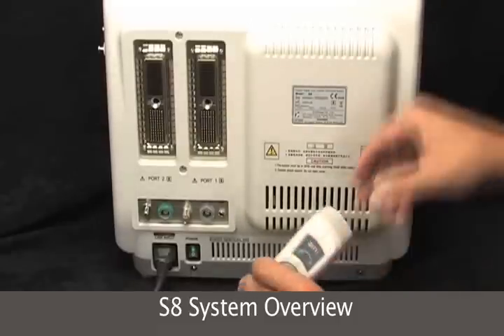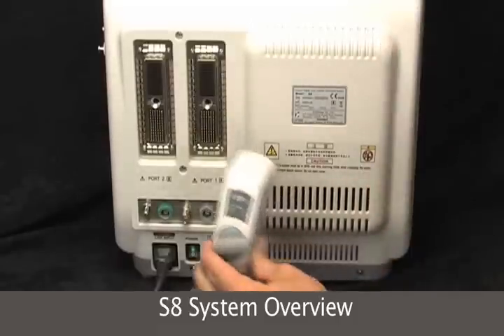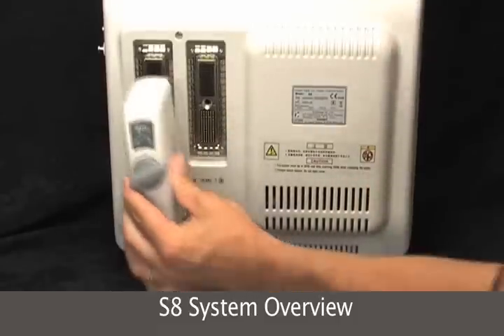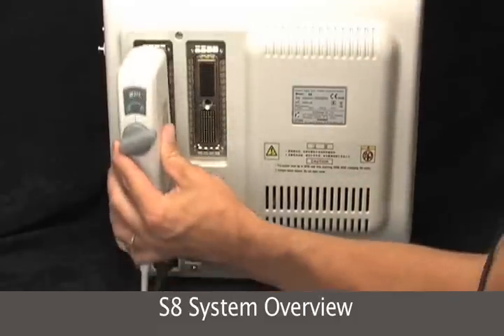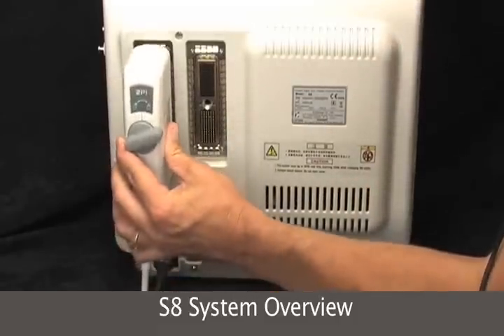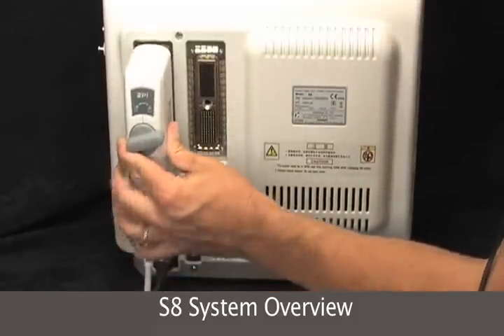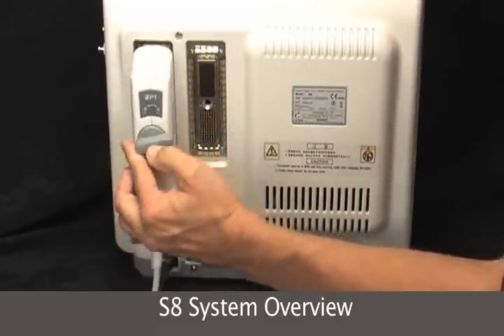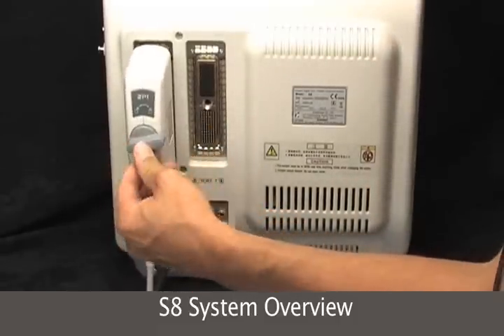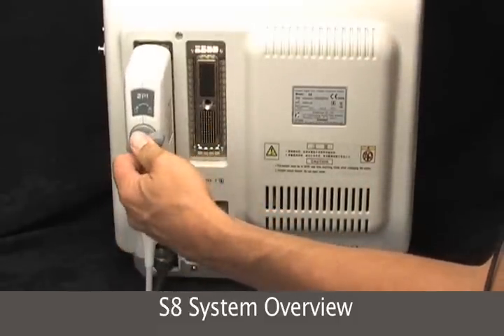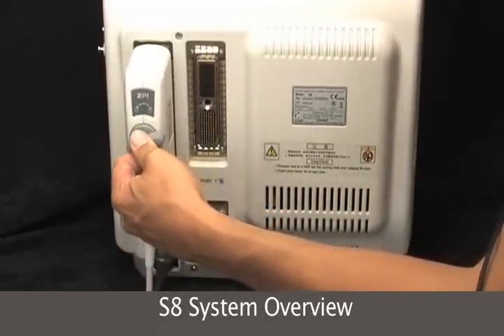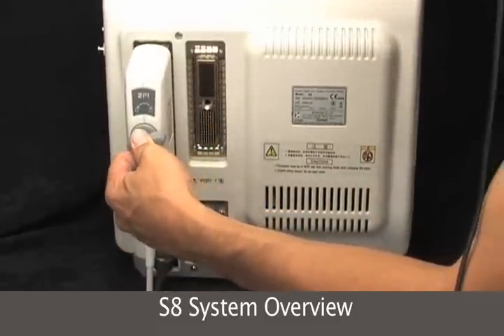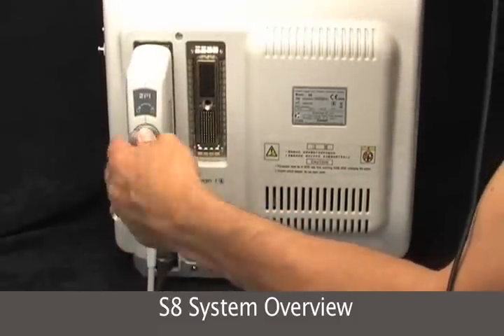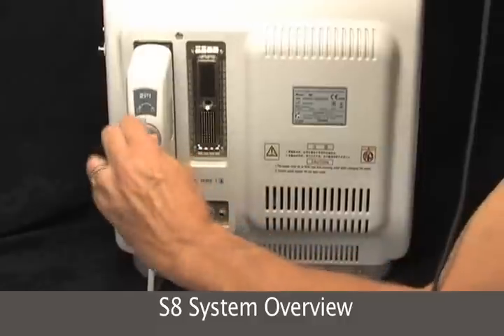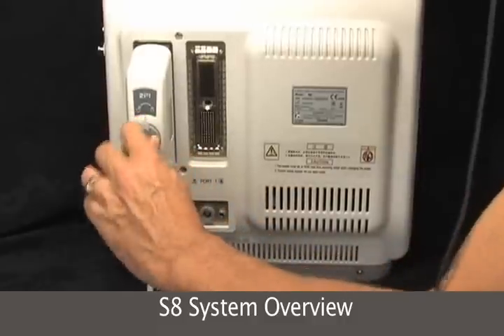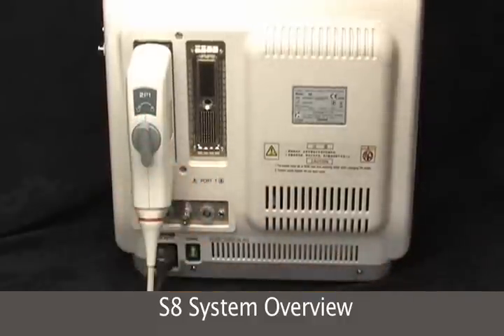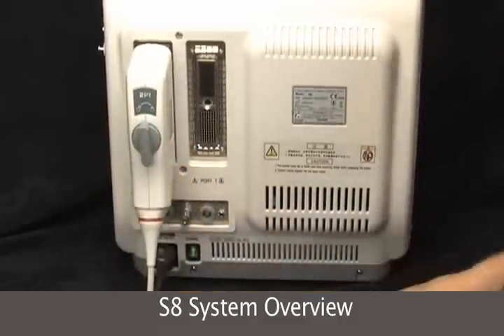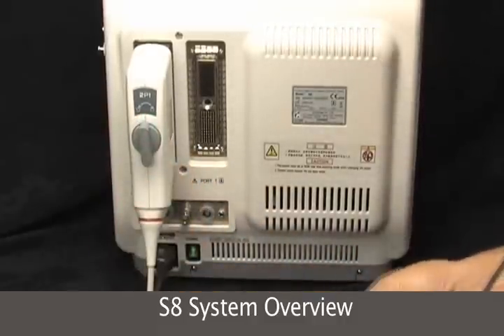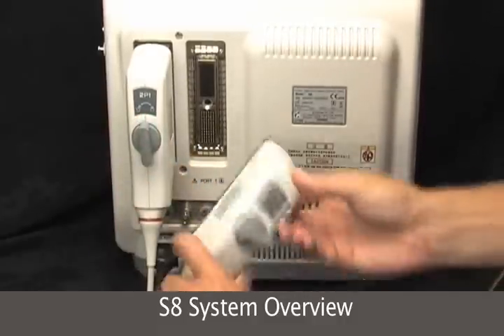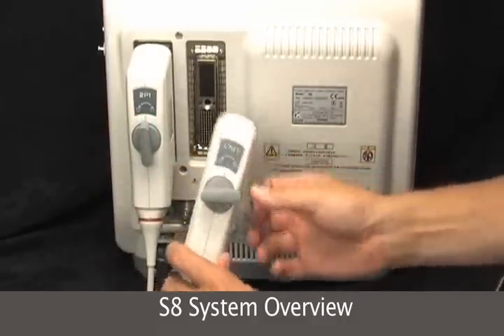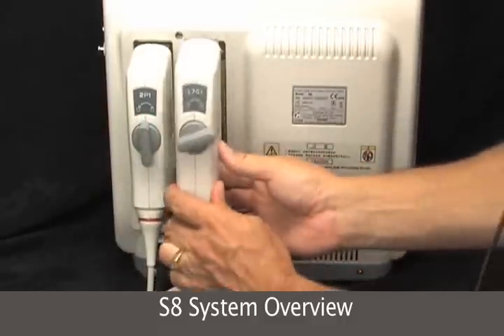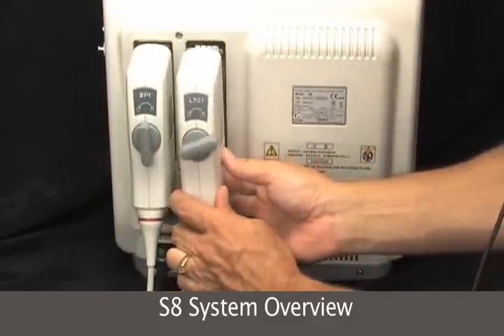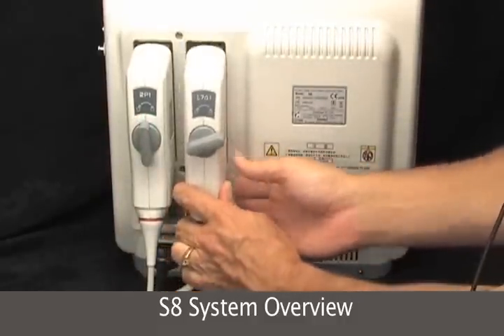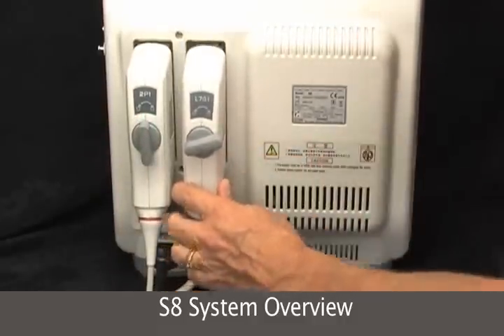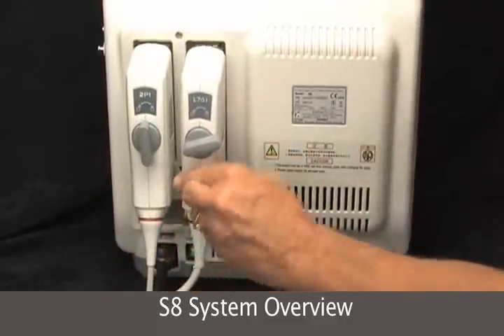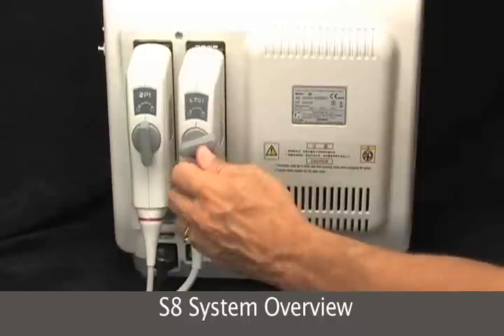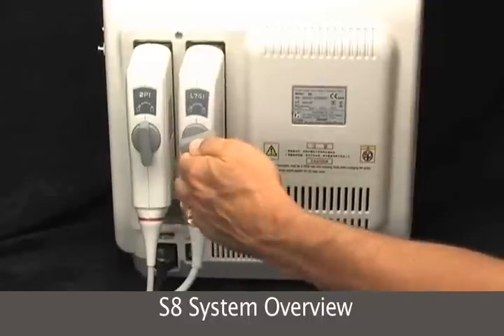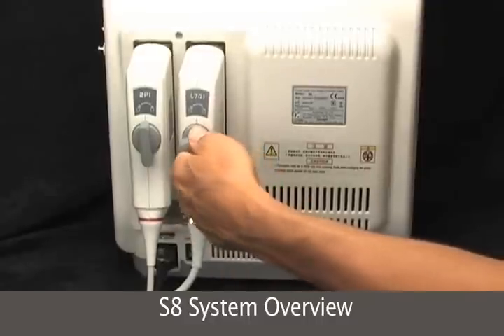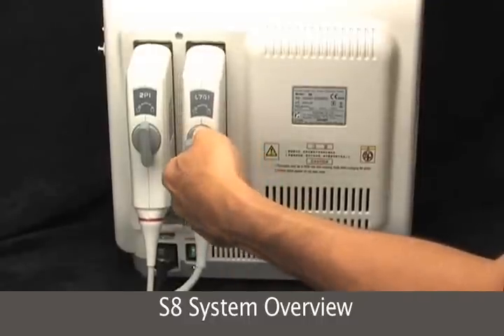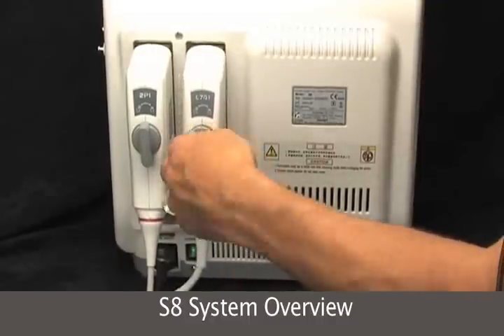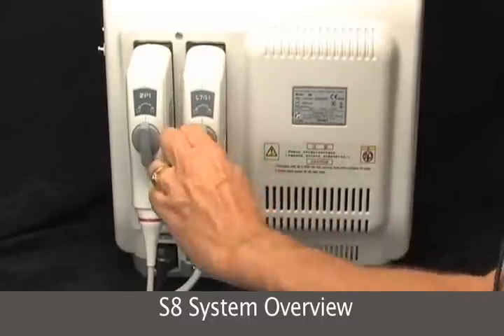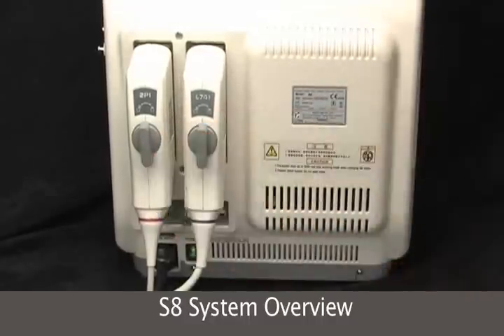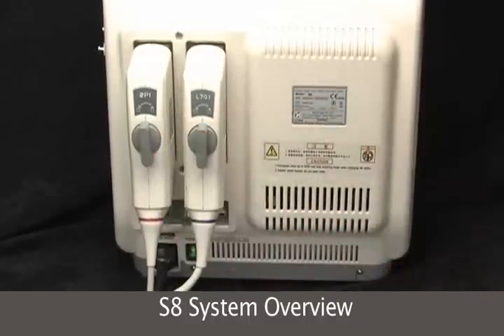So inserting the transducers — you hold it by the switch, push and twist. Set it in, hold it by the switch, push and twist — very simply.